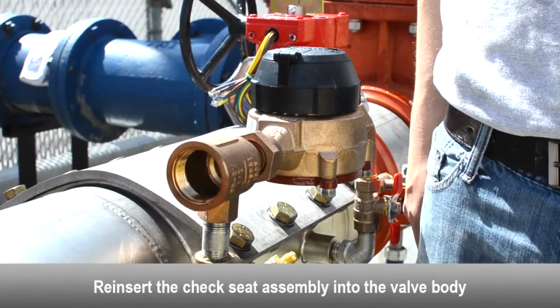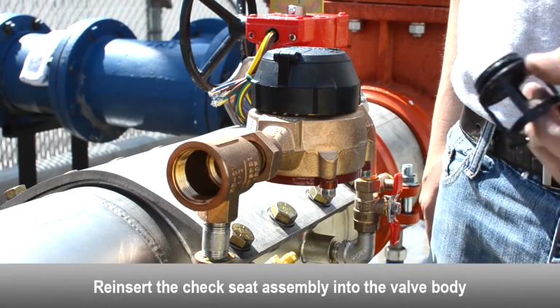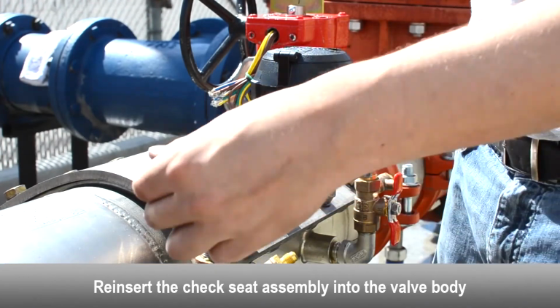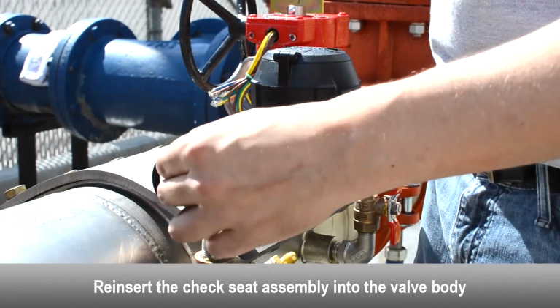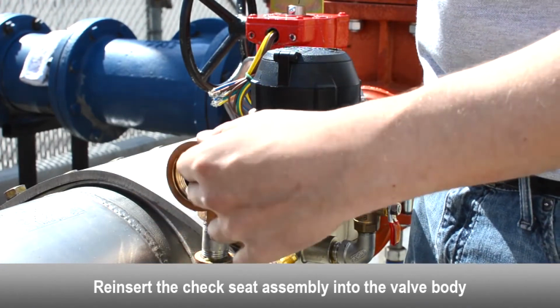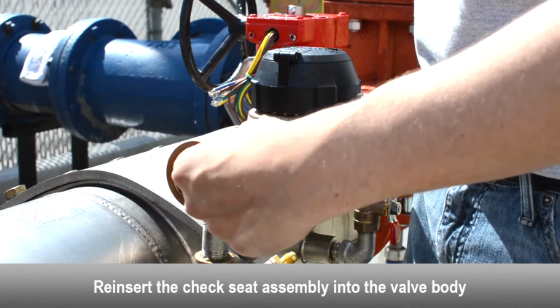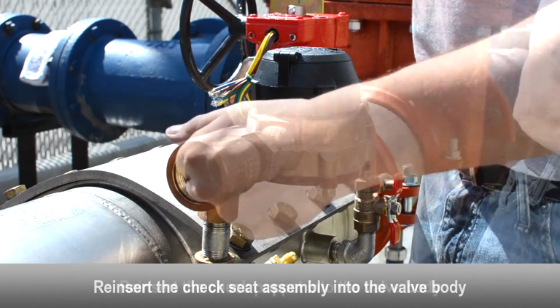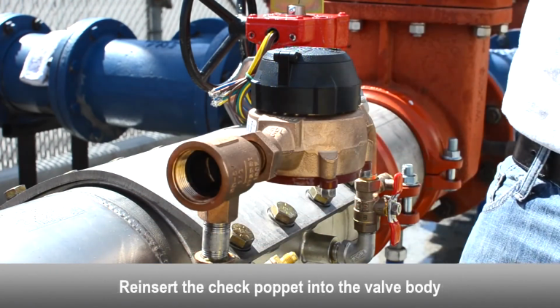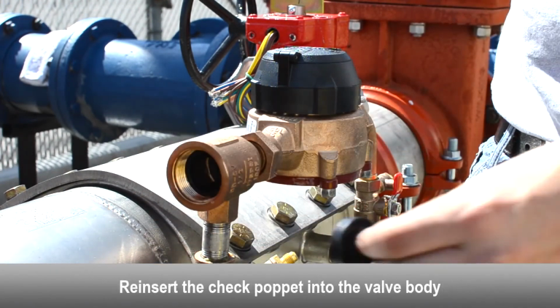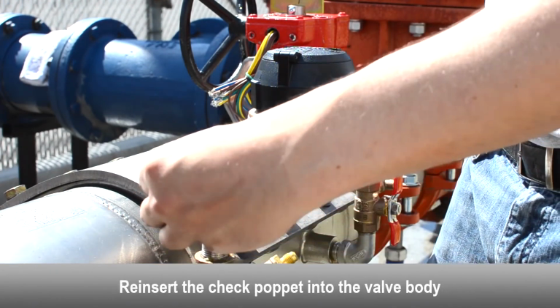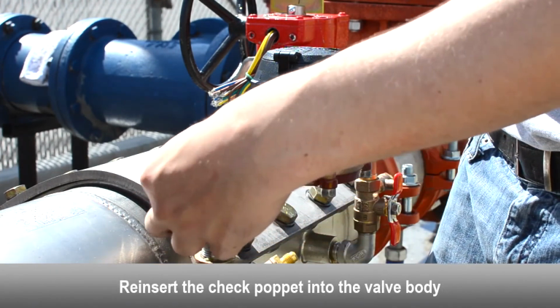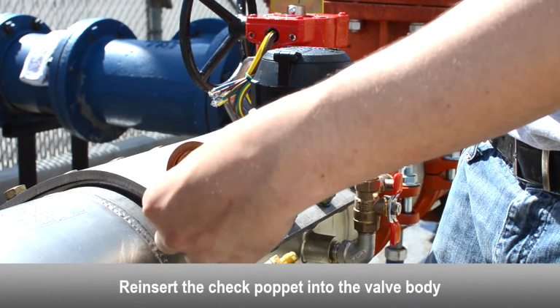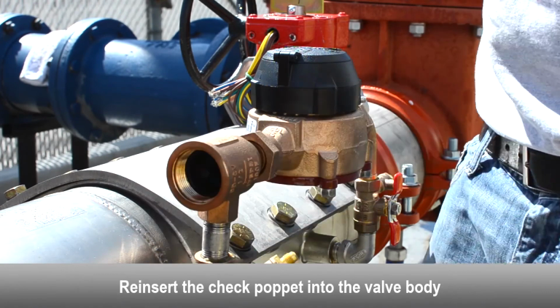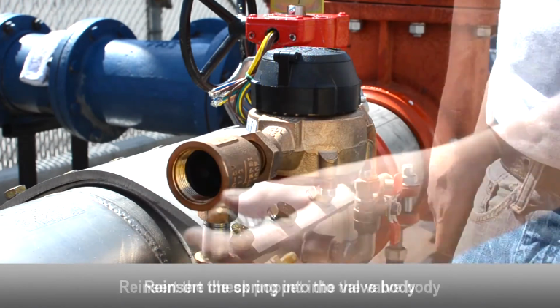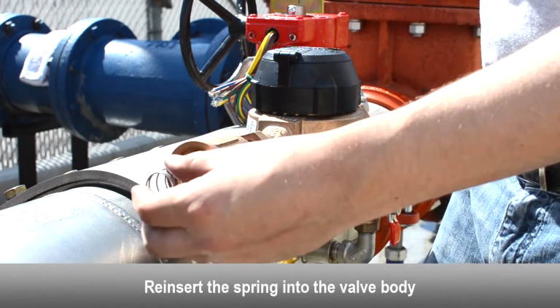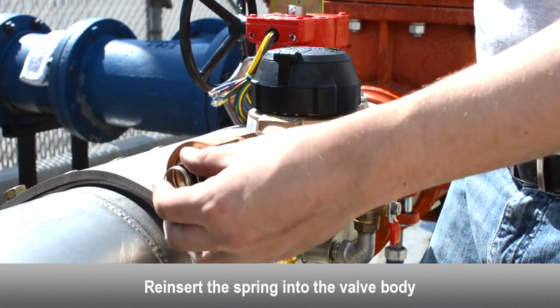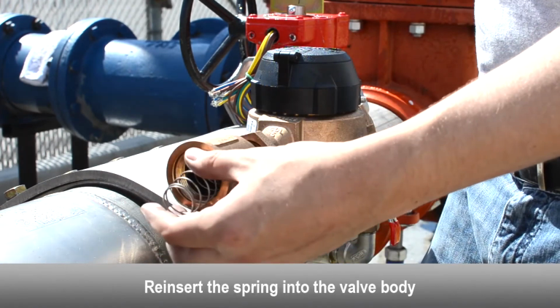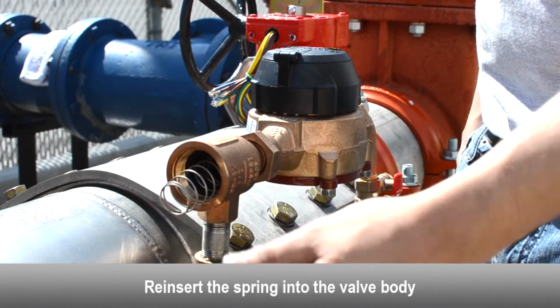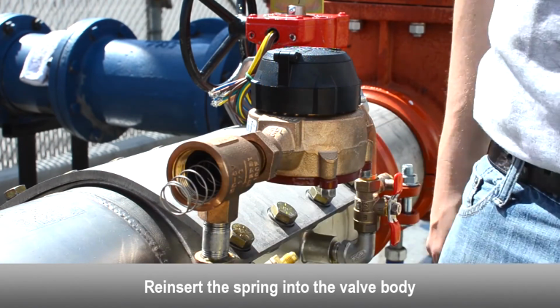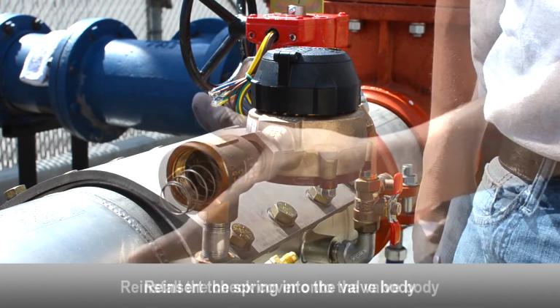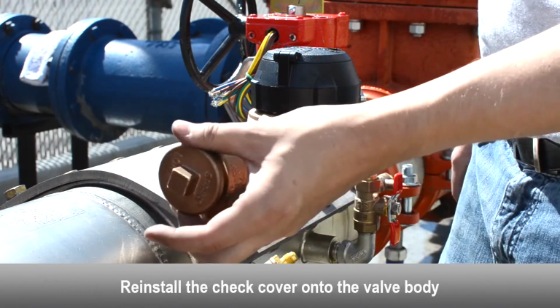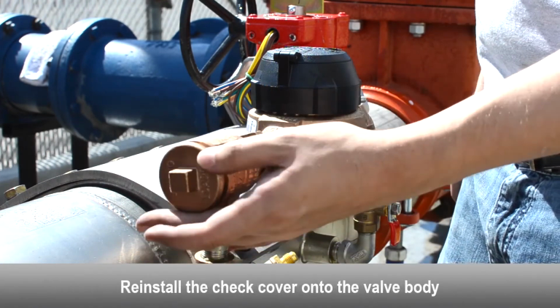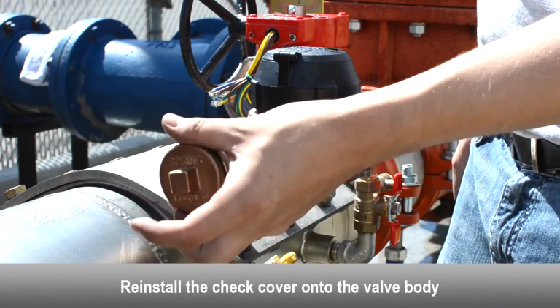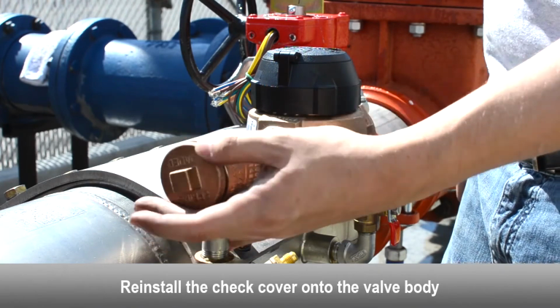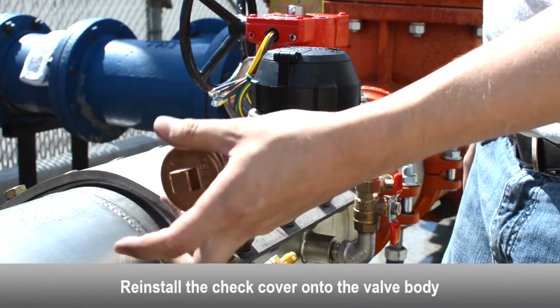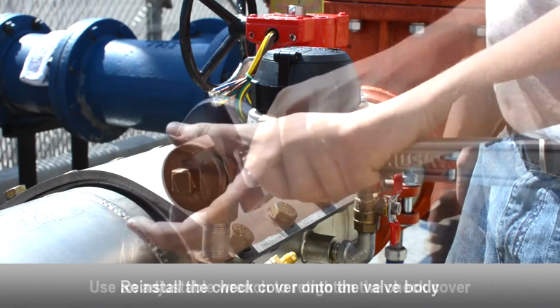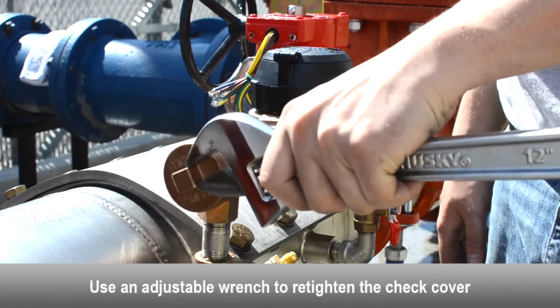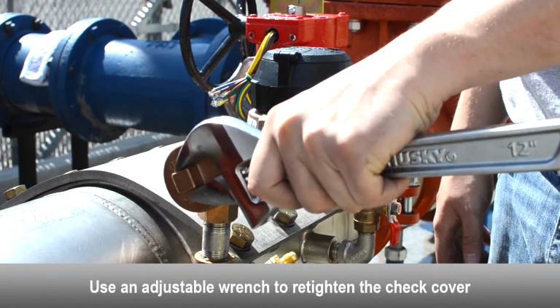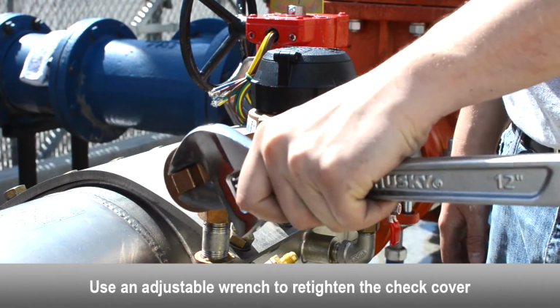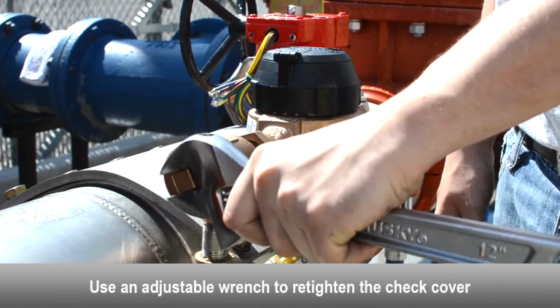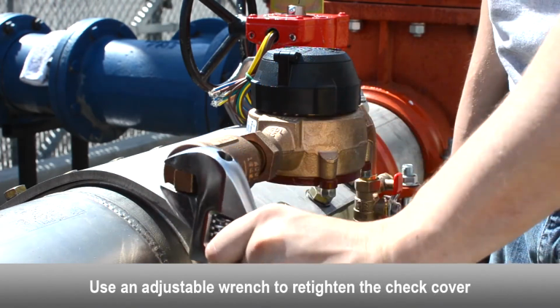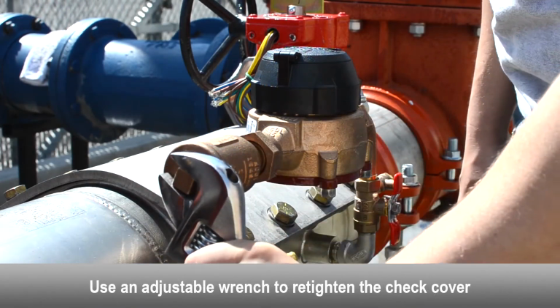Reinsert the check seat assembly into the valve body. Reinsert the check poppet into the valve body. Reinsert the spring into the valve body. Reinstall the check cover onto the valve body and use an adjustable wrench to re-tighten the check cover.